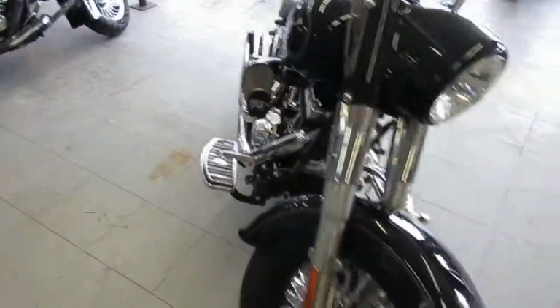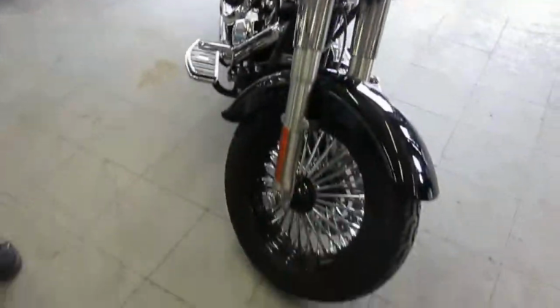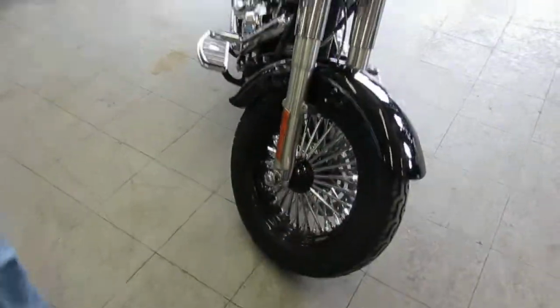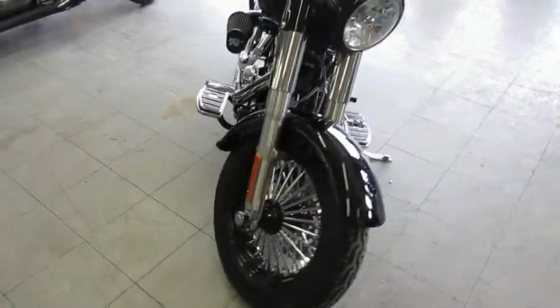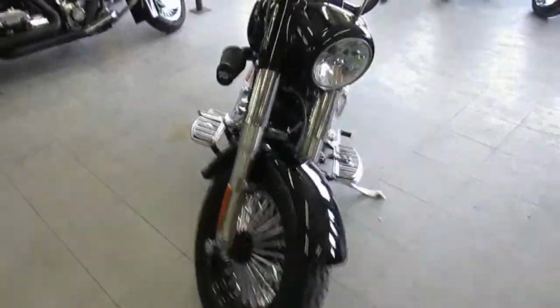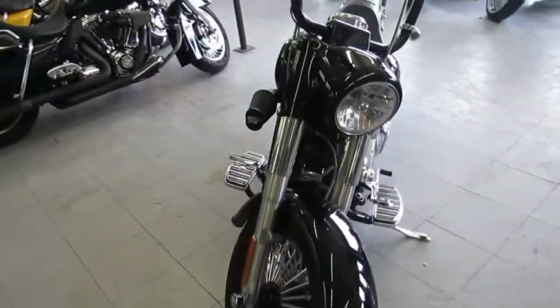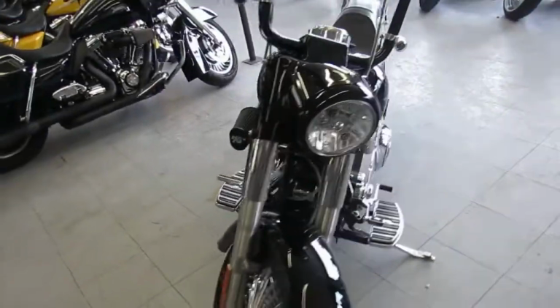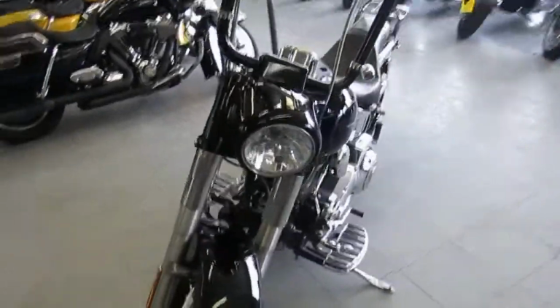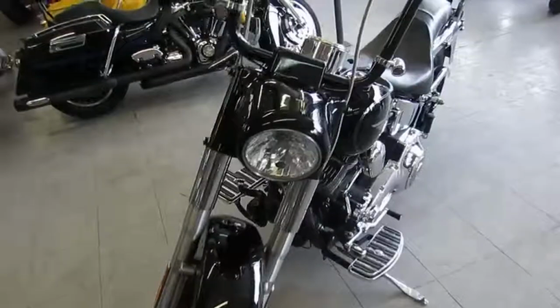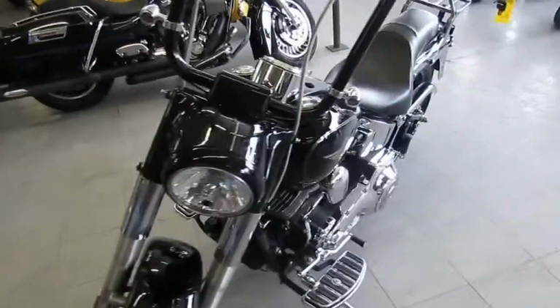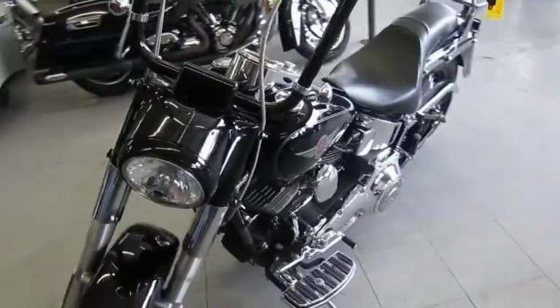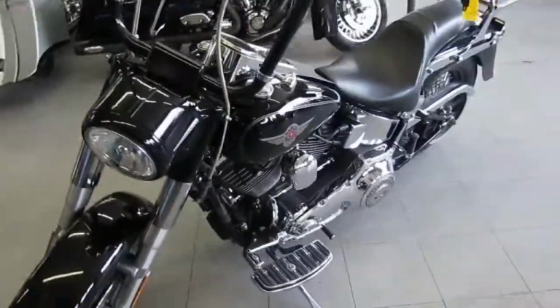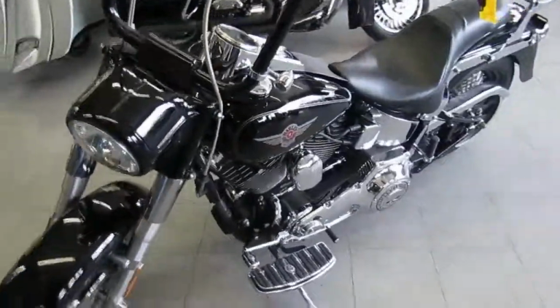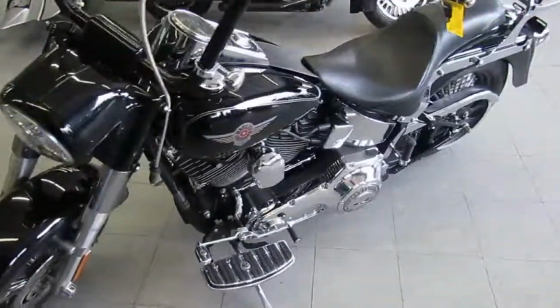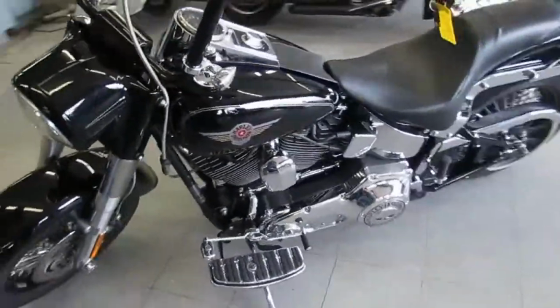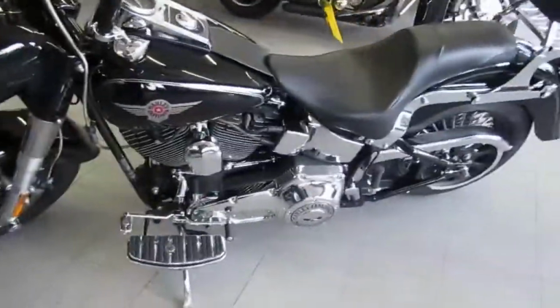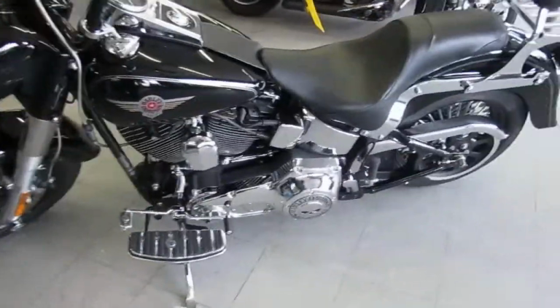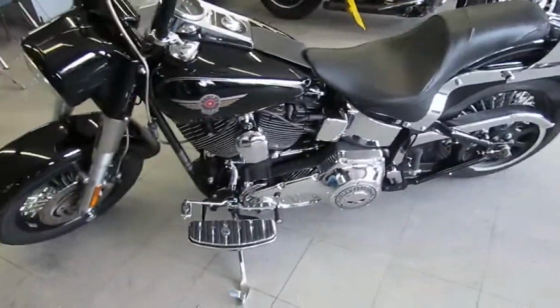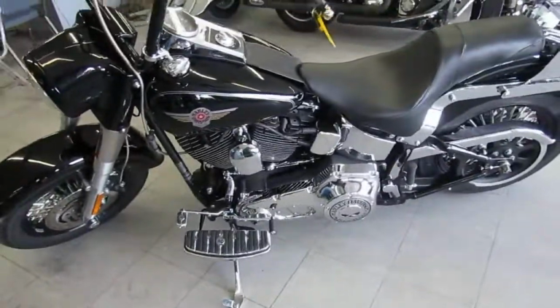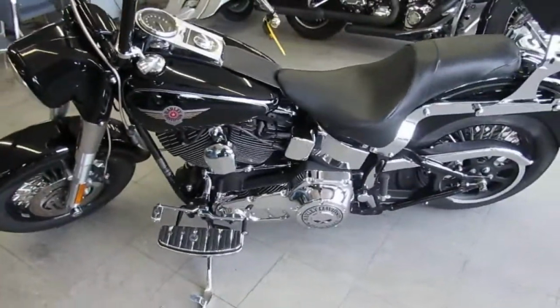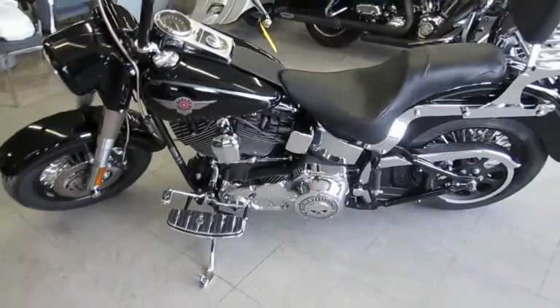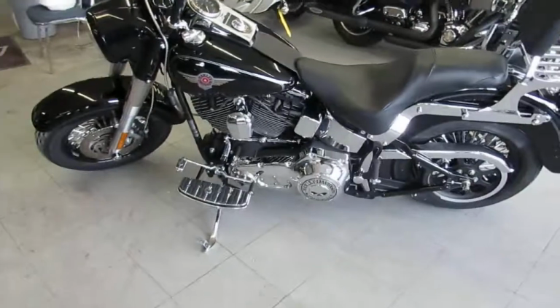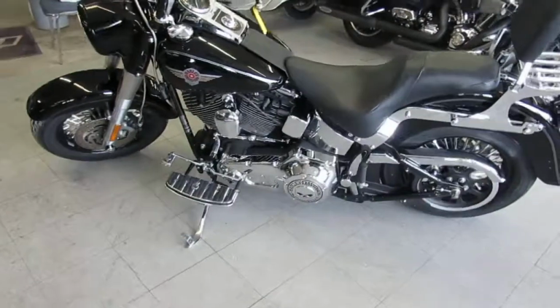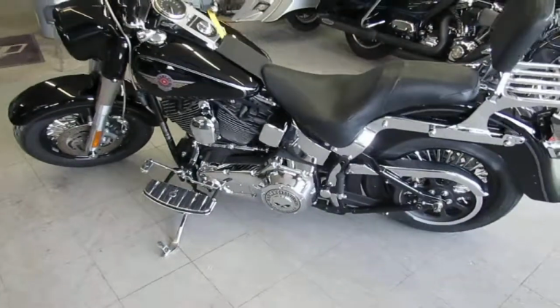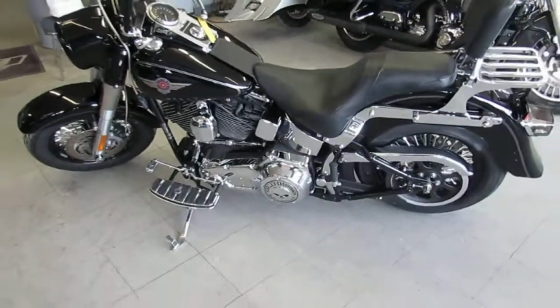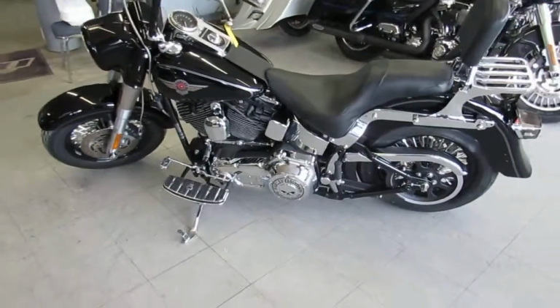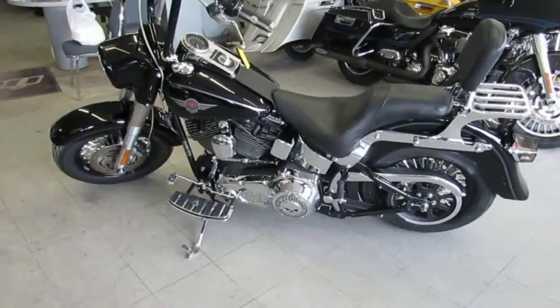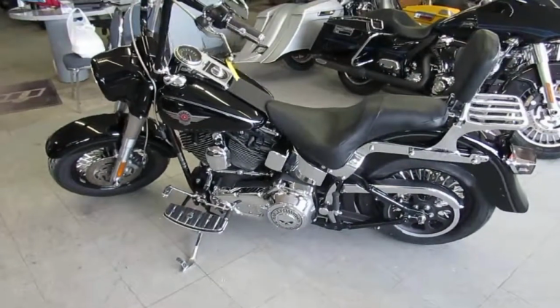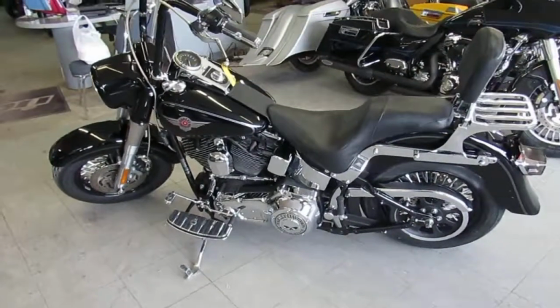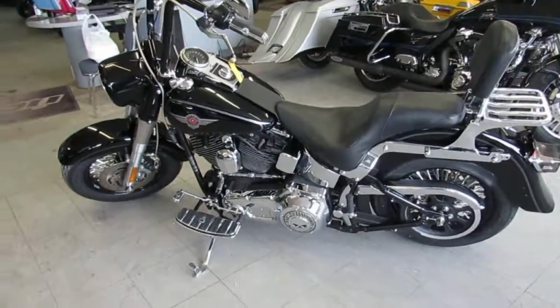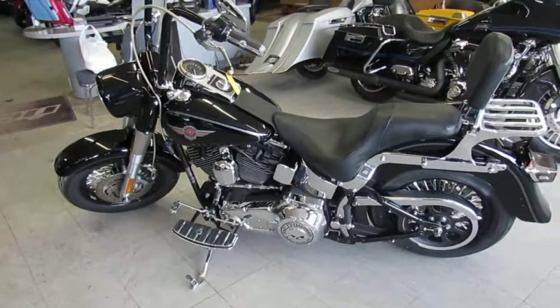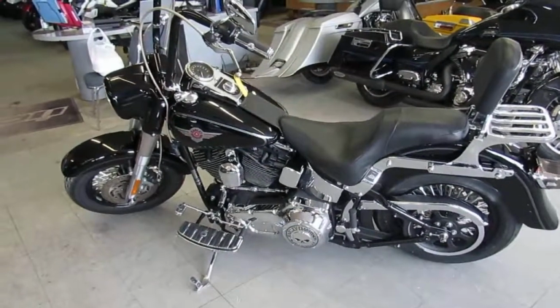It's got the K&N air cleaner. It's got the quick-detach passenger backrest with luggage rack. You guys can't go wrong — this thing's going to turn heads, man. 2004 low-mileage Harley-Davidson Fatboy, $8,999.